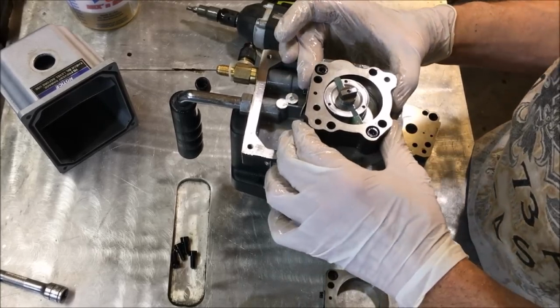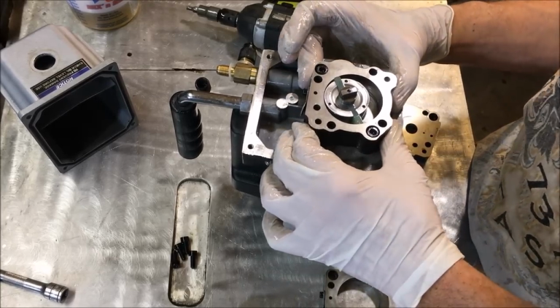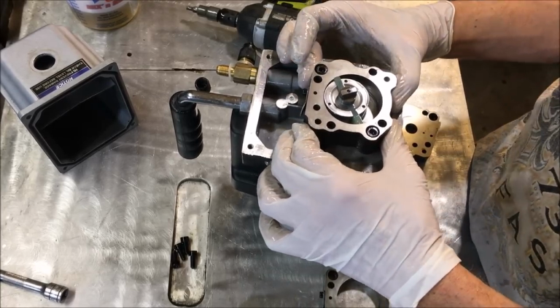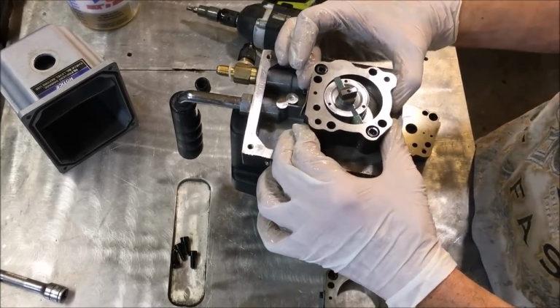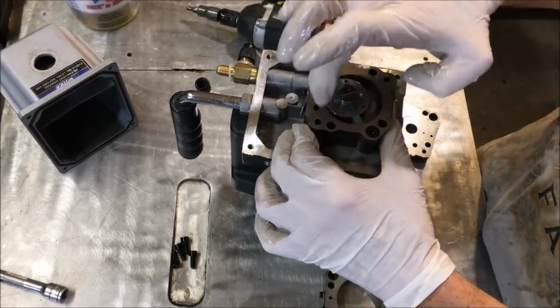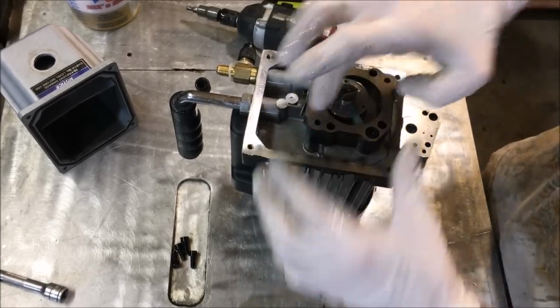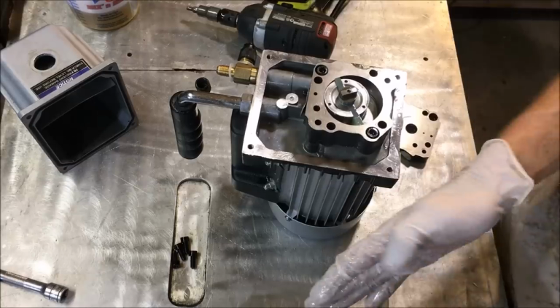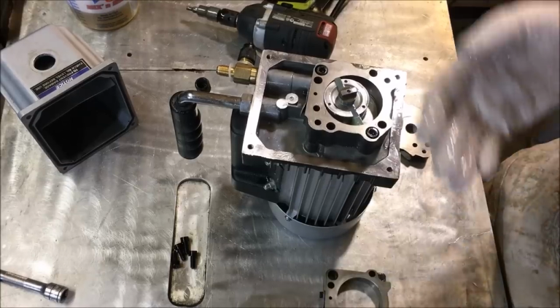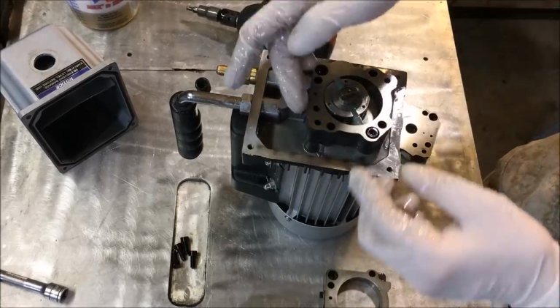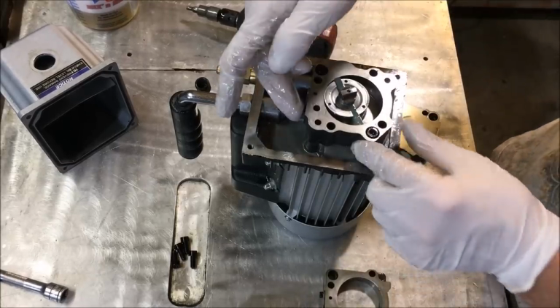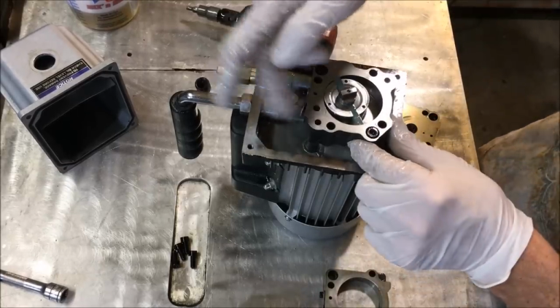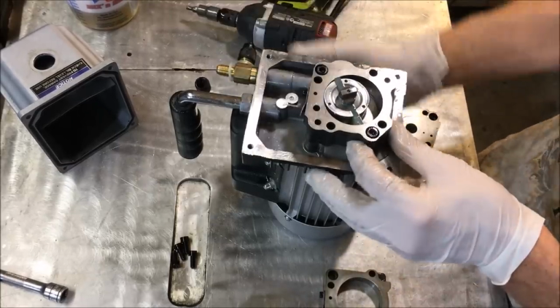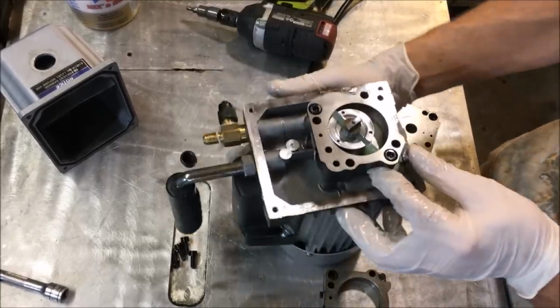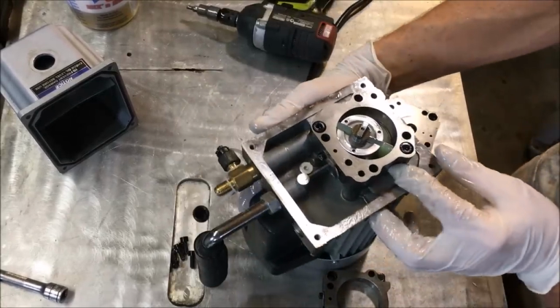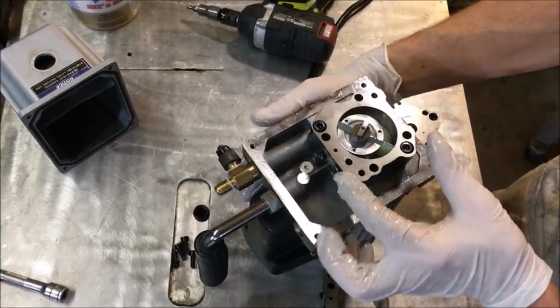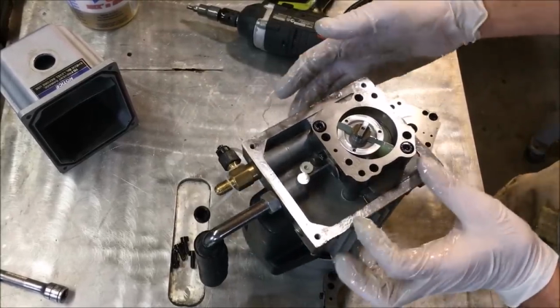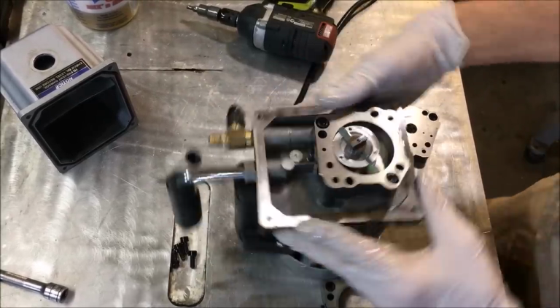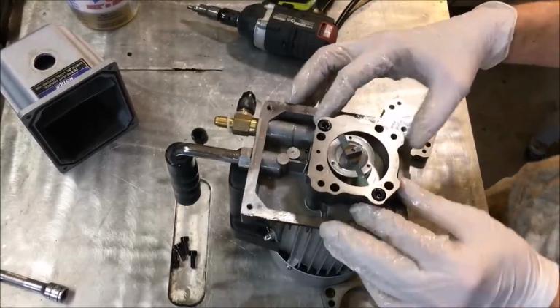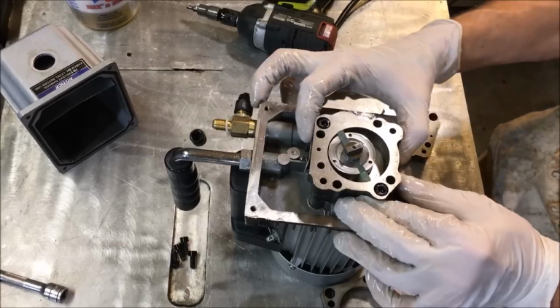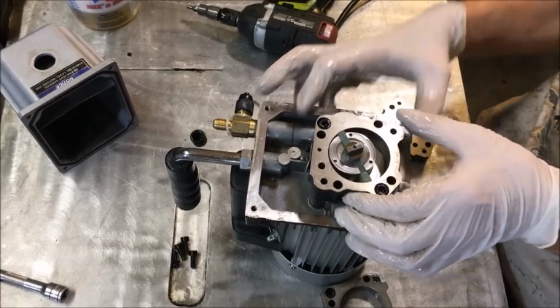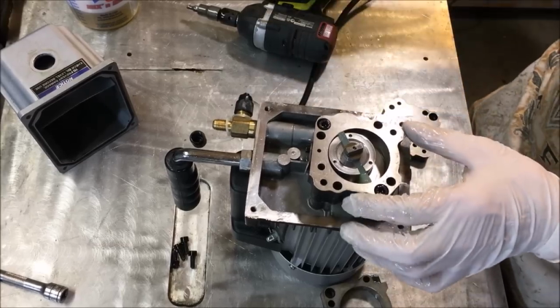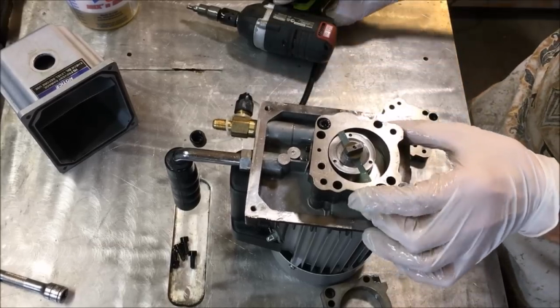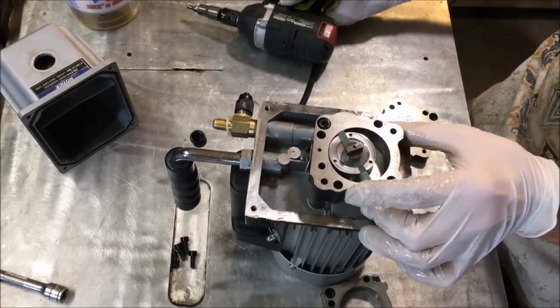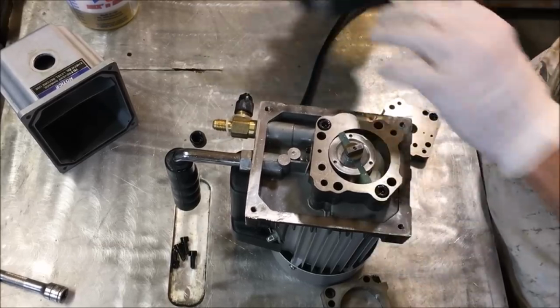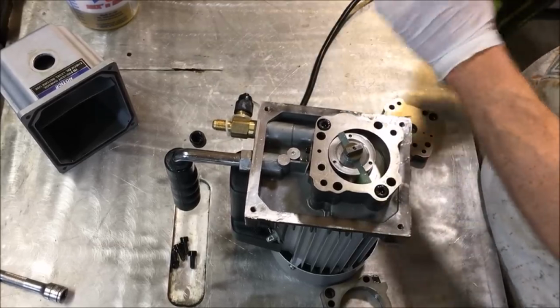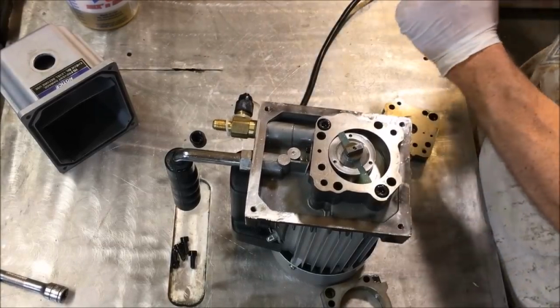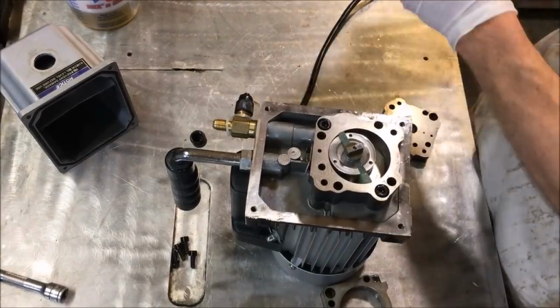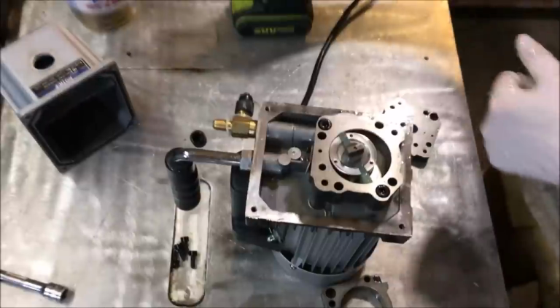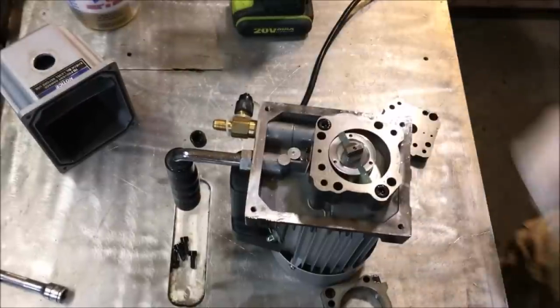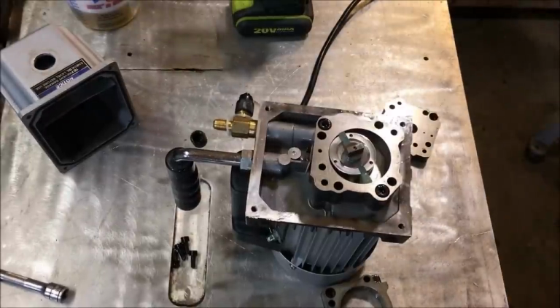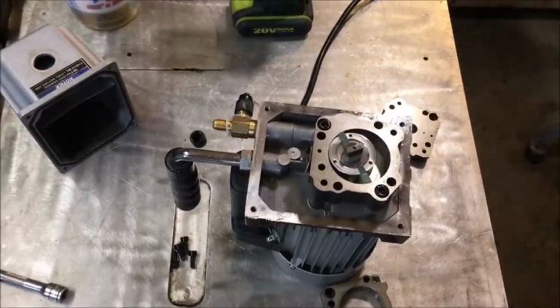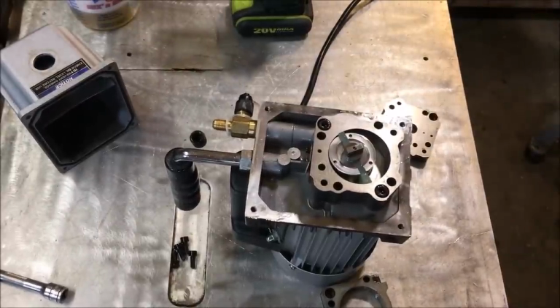Even if this is ported to the other side, it's total bull — there's a reed valve right here. So the whole proposition of this thing being two-stage is total nonsense.